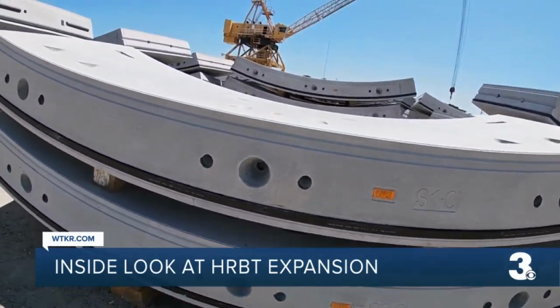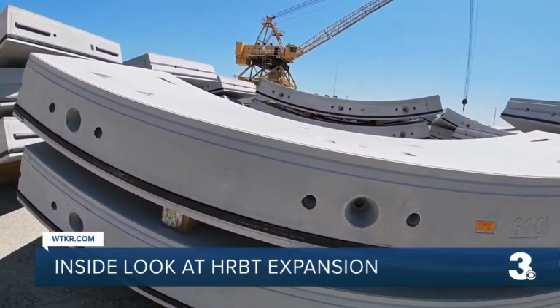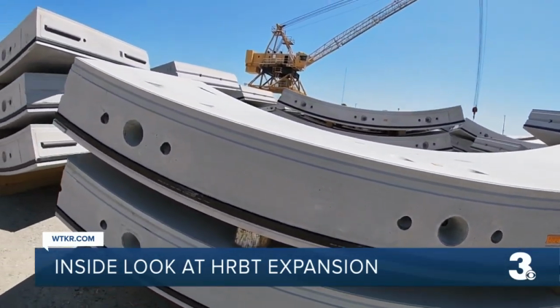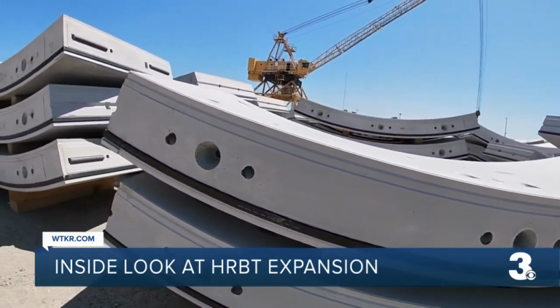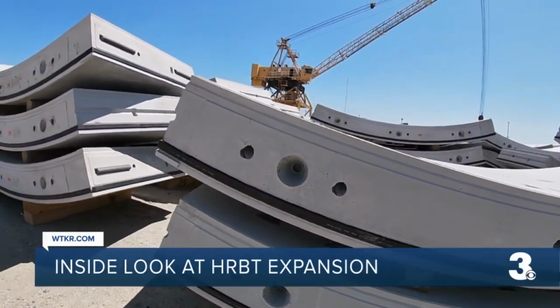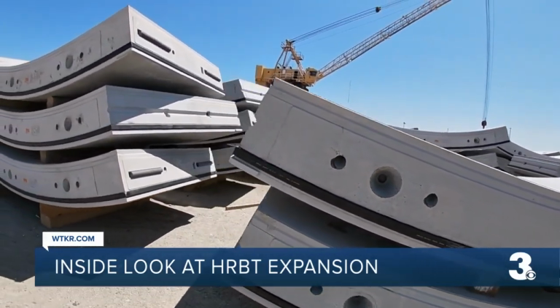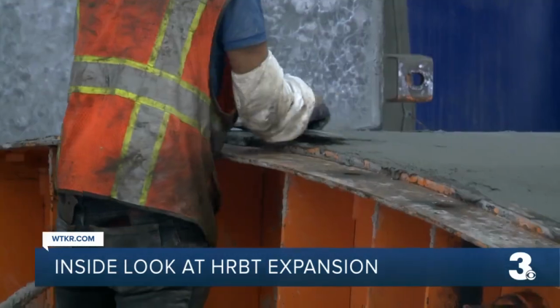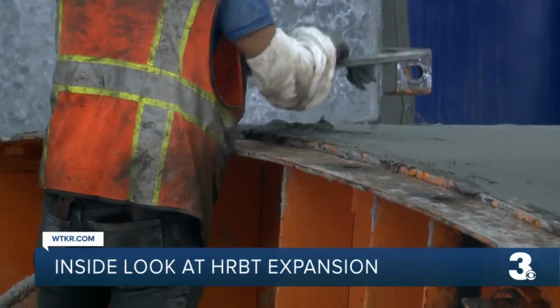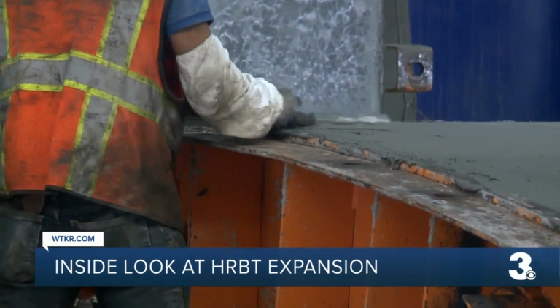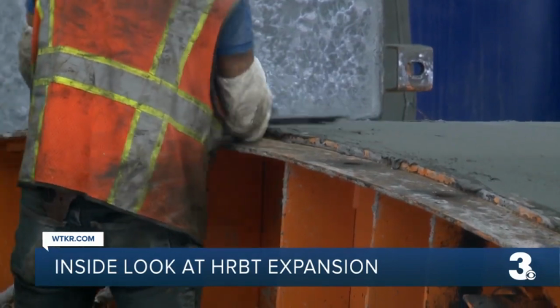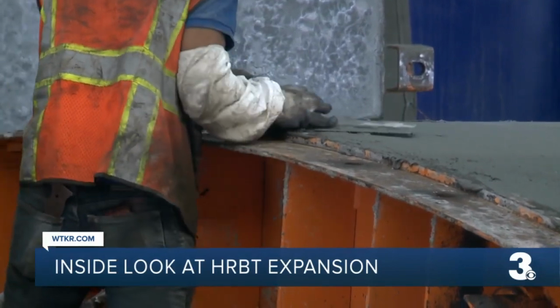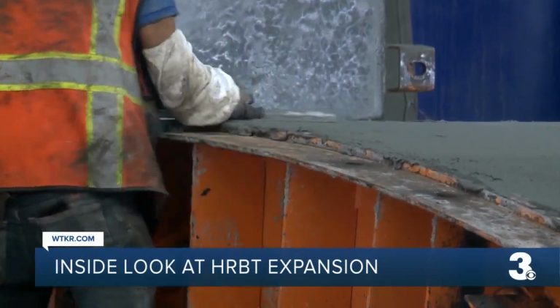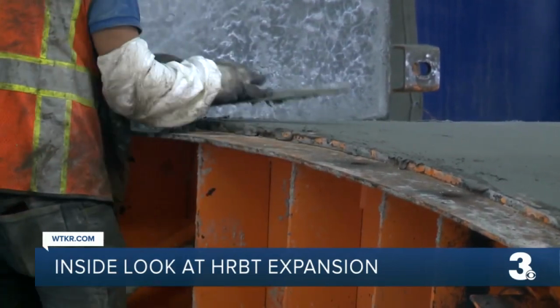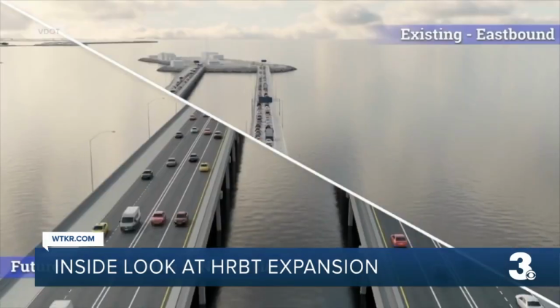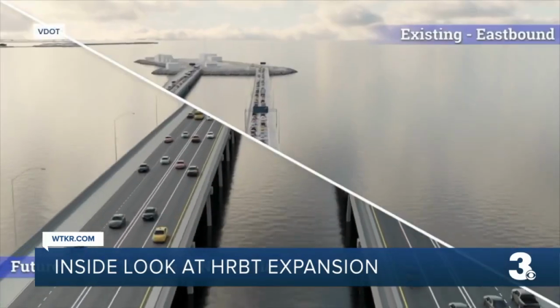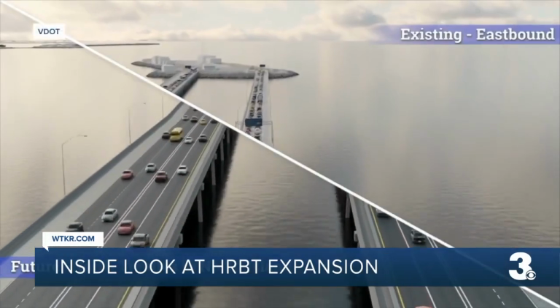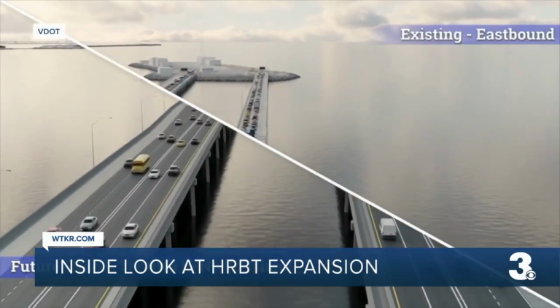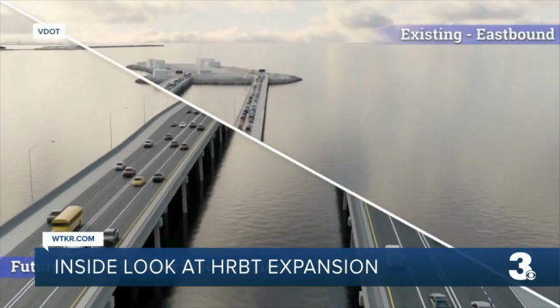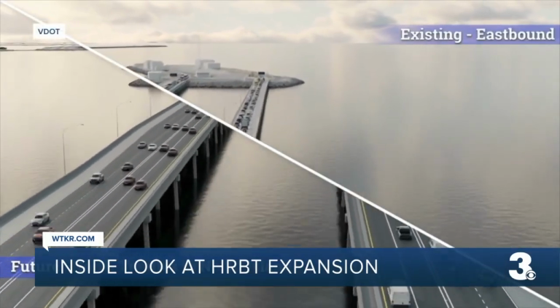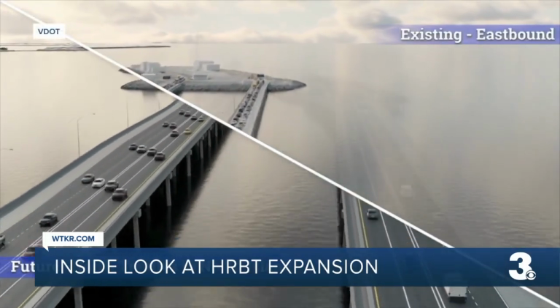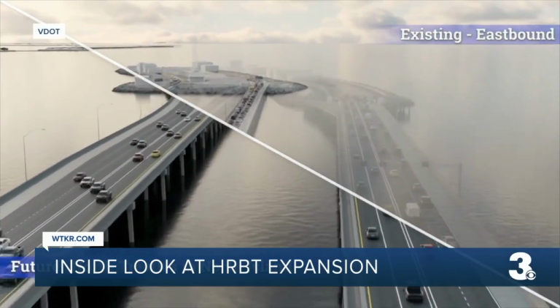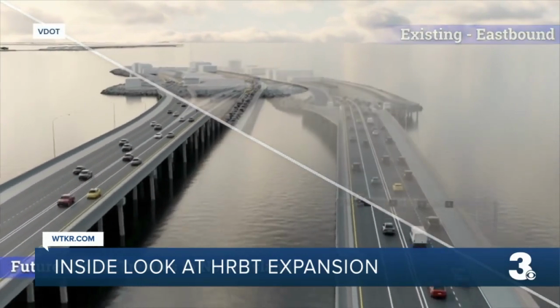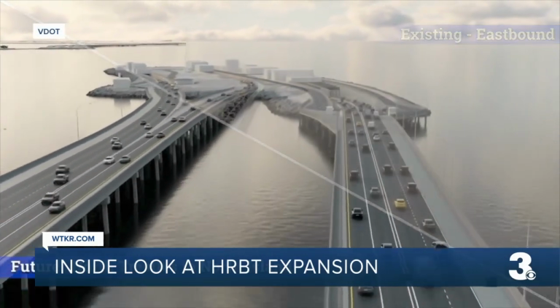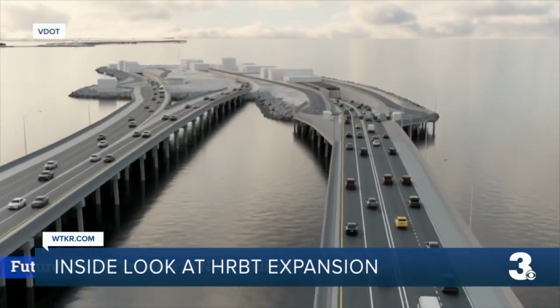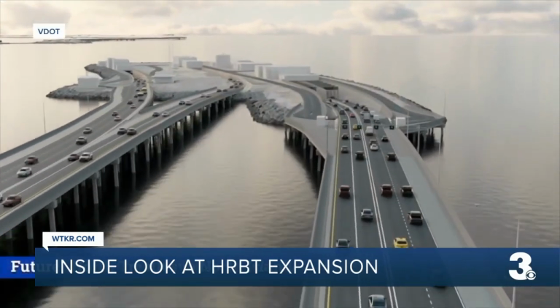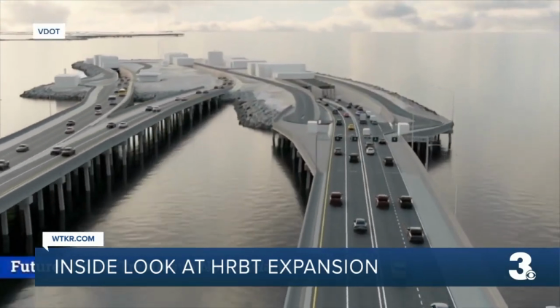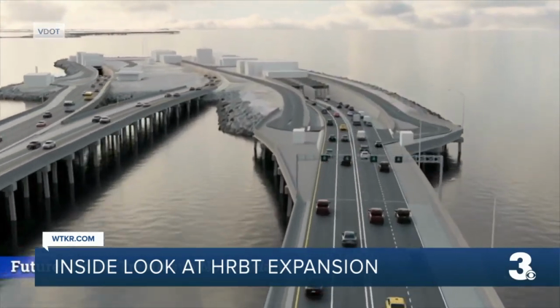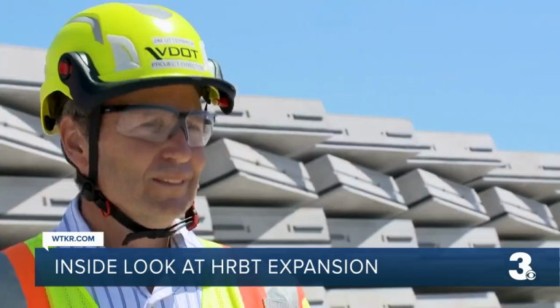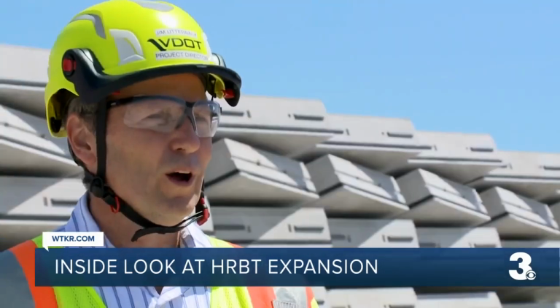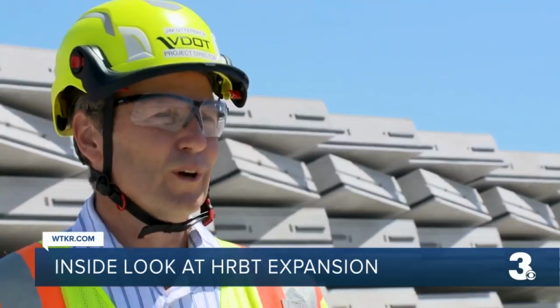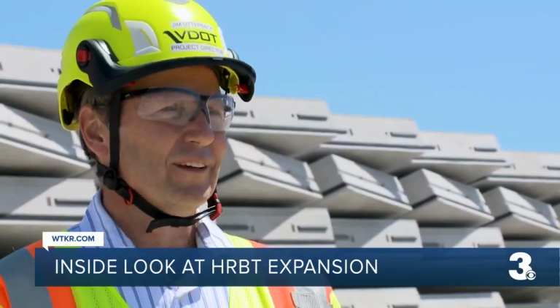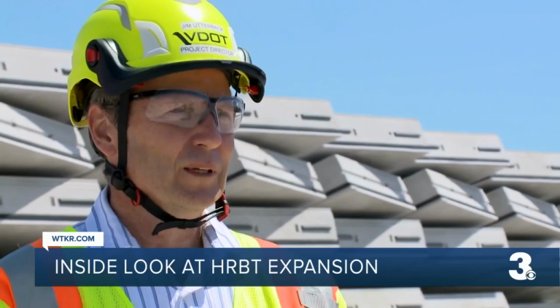These tunnels are challenging. The hard, messy work is meant to one day benefit us all. The $3.8 billion expansion project will add four travel lanes and is expected to be completed in 2025. This will help traffic immensely.